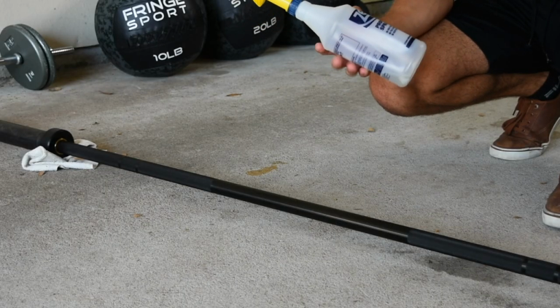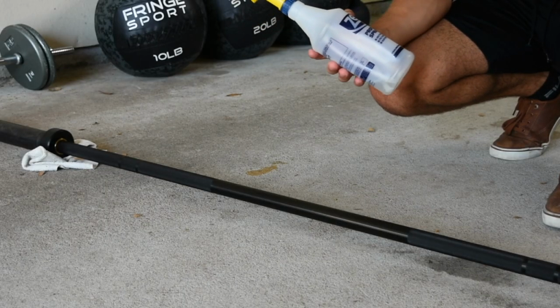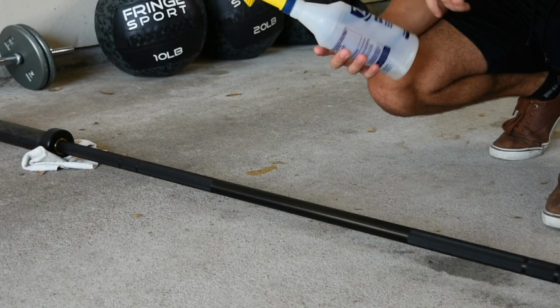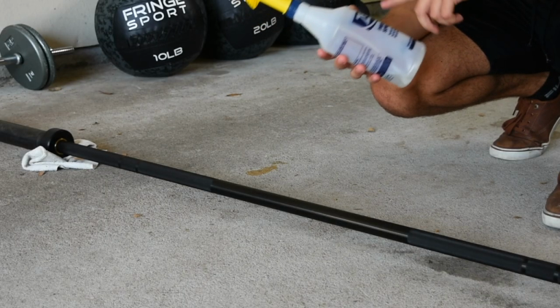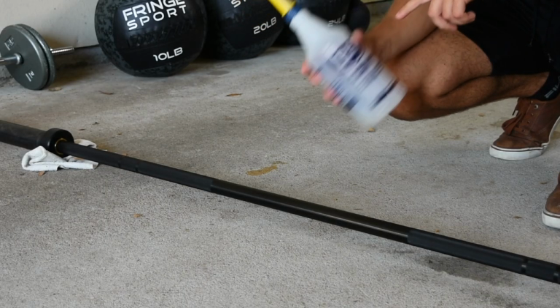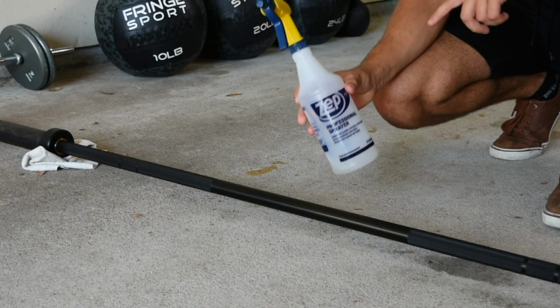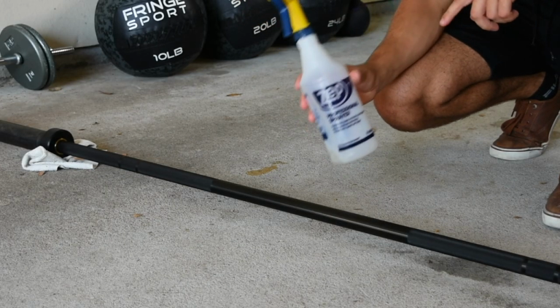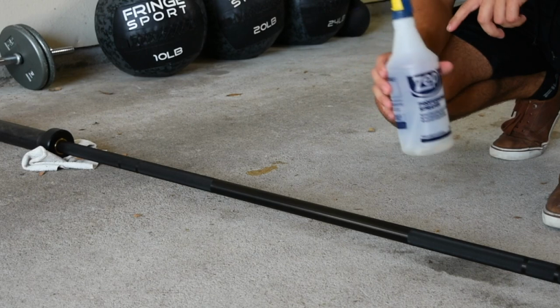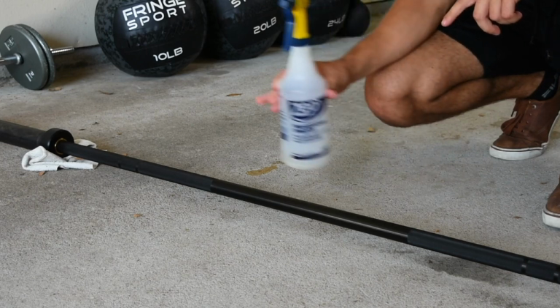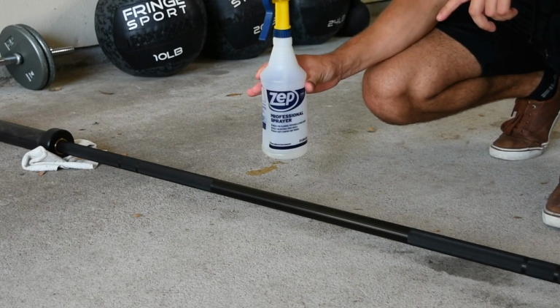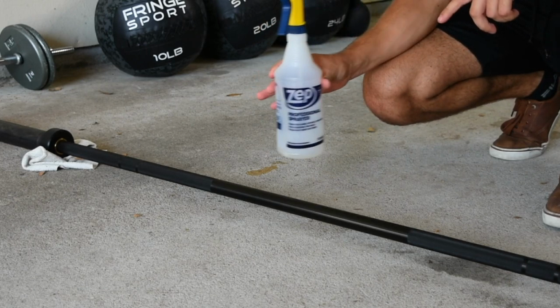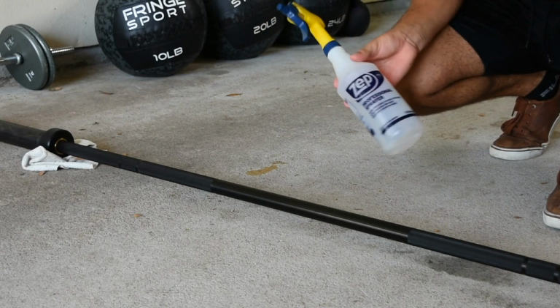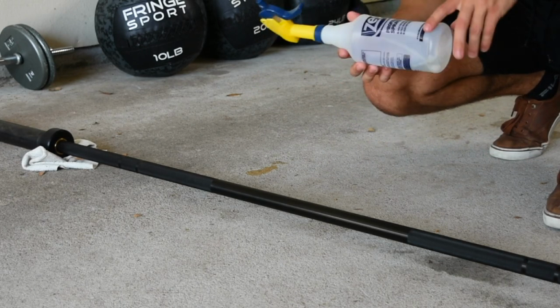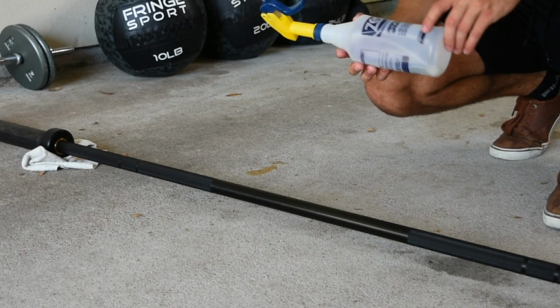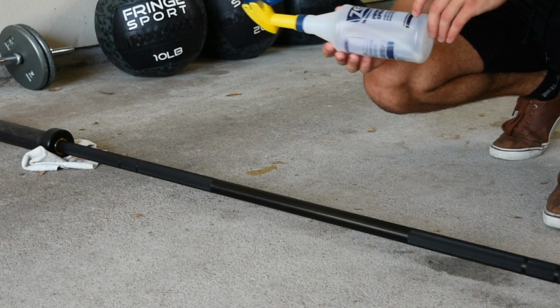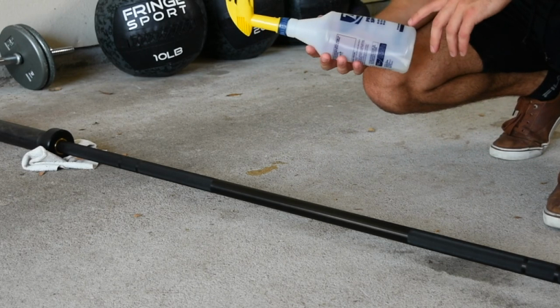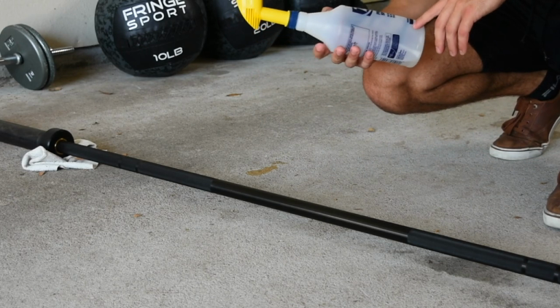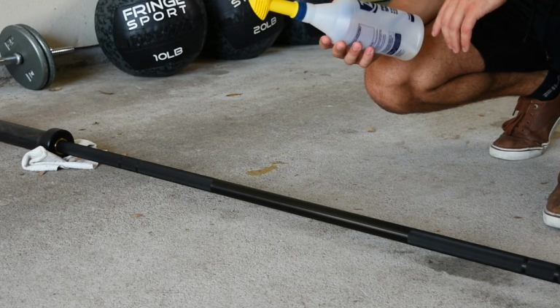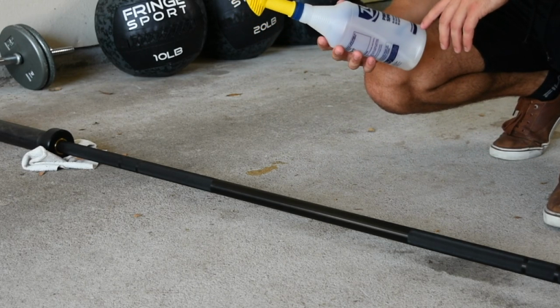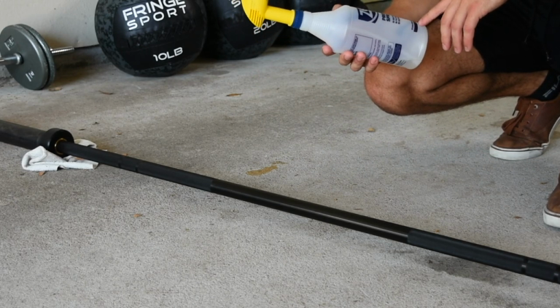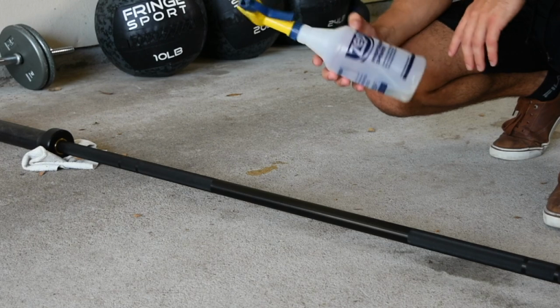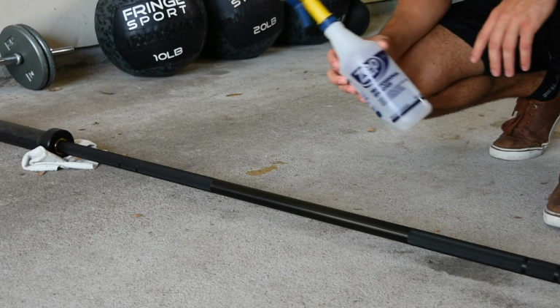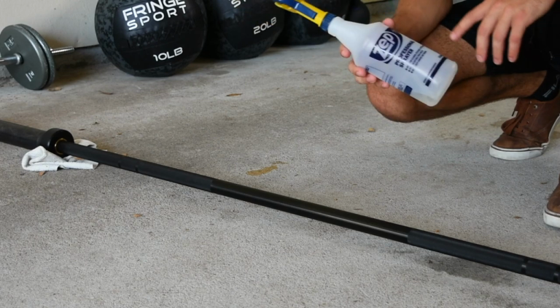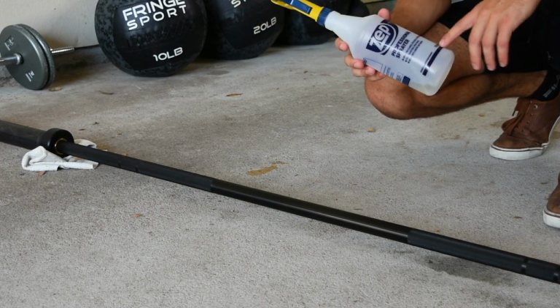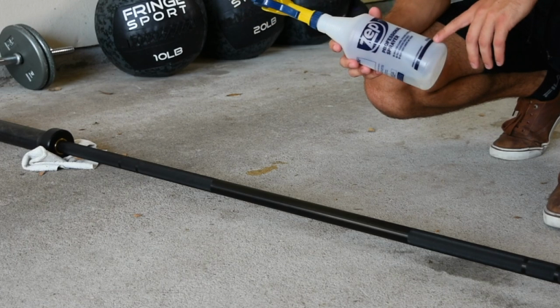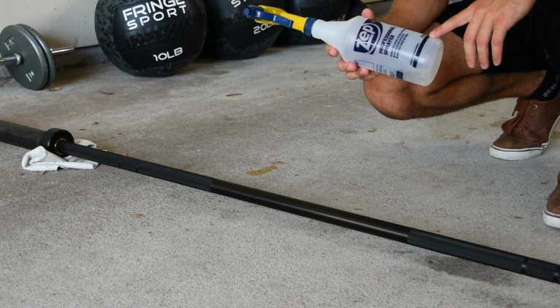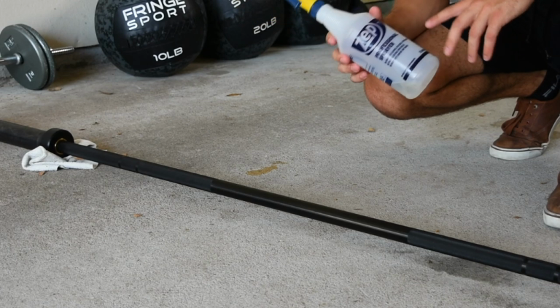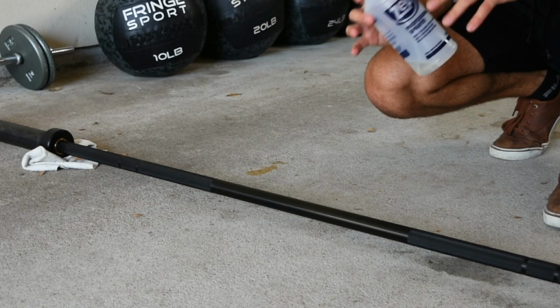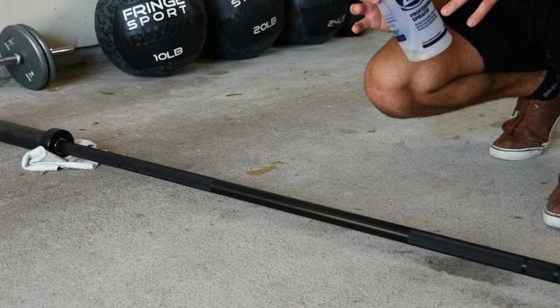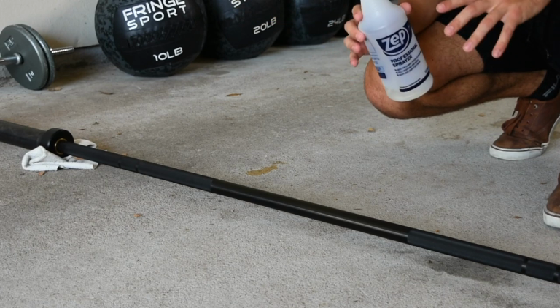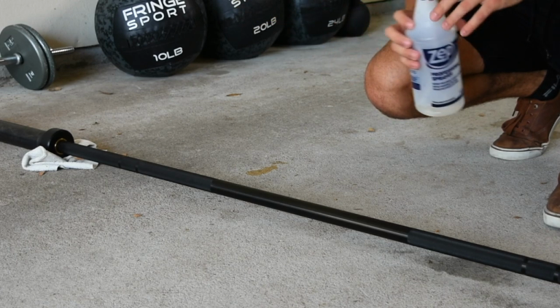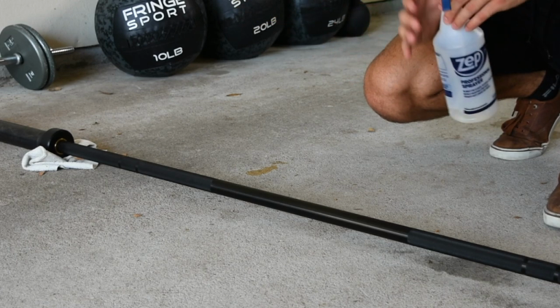For the next step, I'm going to take my disinfectant and spray it all over the barbell shaft. In my bottle I have 70% isopropyl alcohol, and we're going to let this sit for about two minutes and then completely dry the barbell once again.